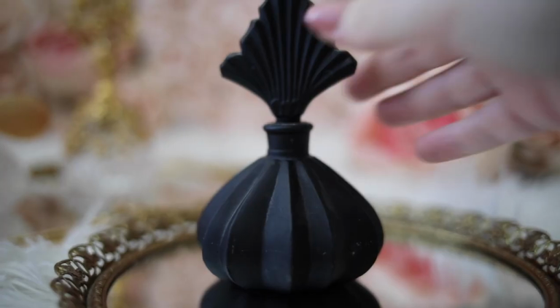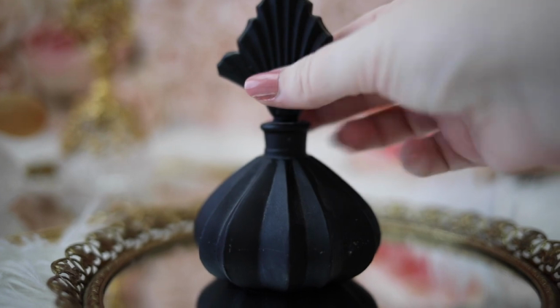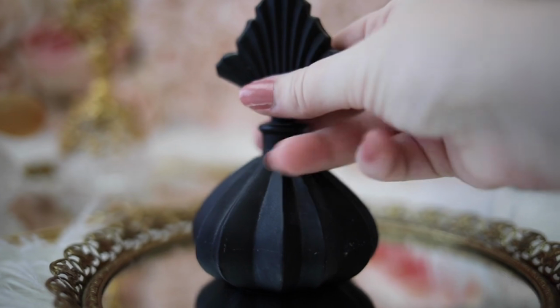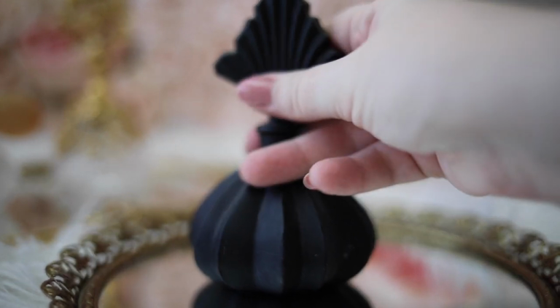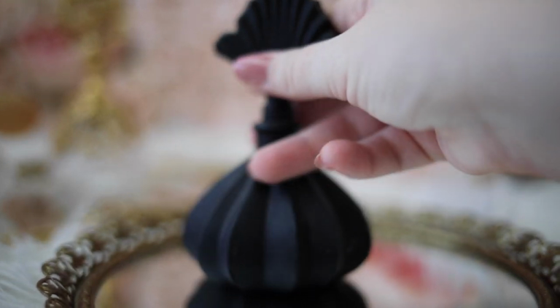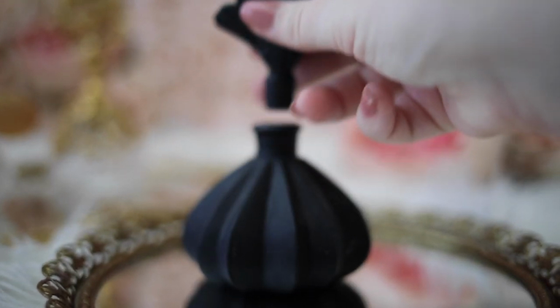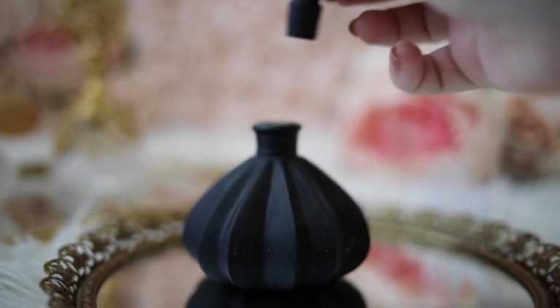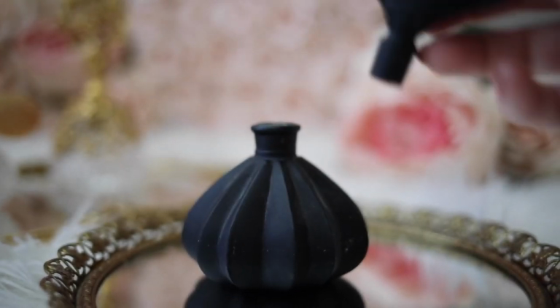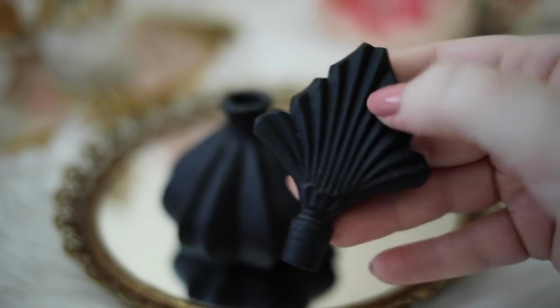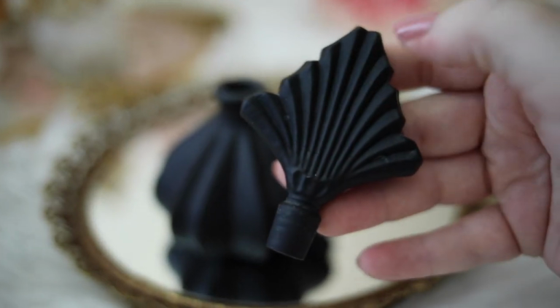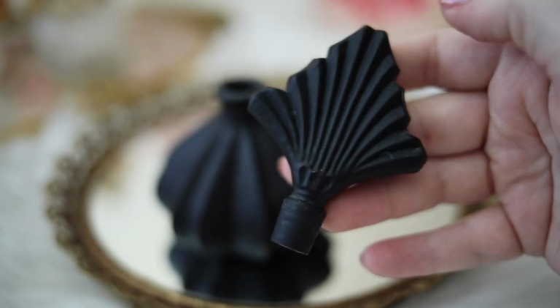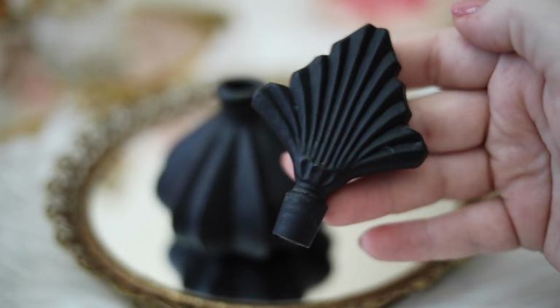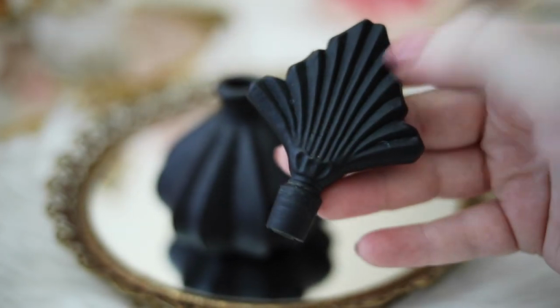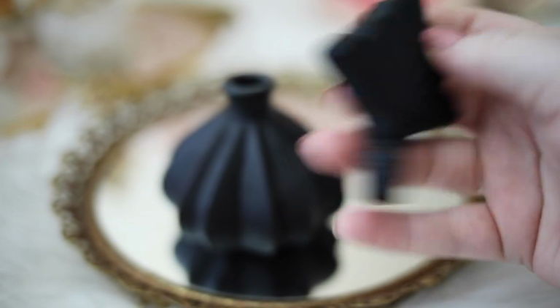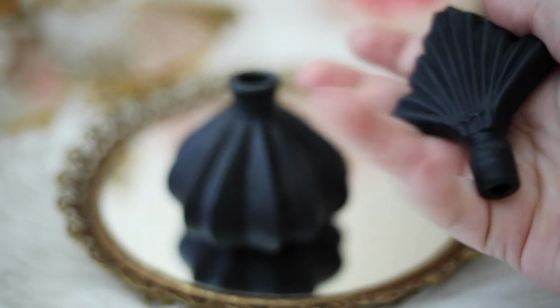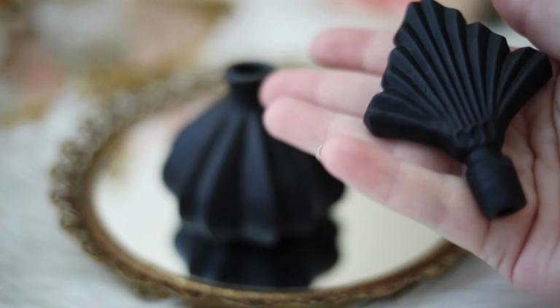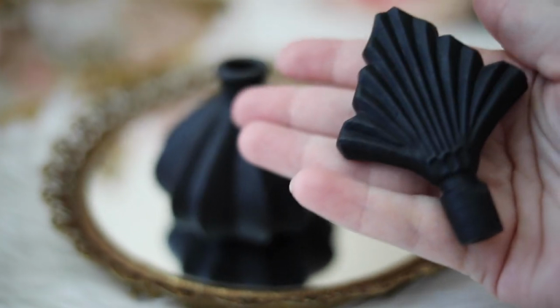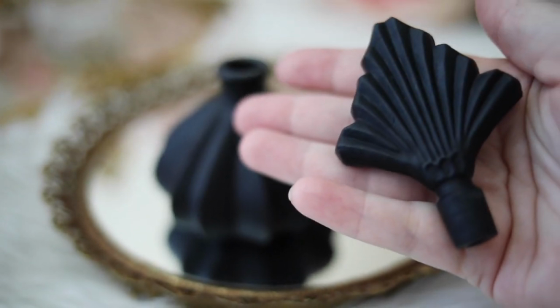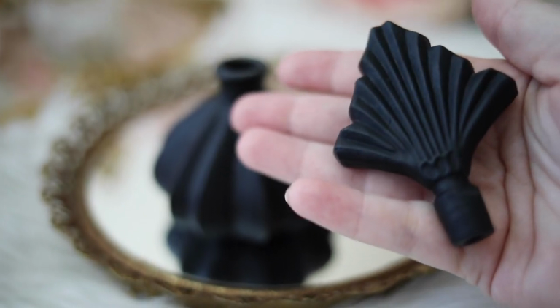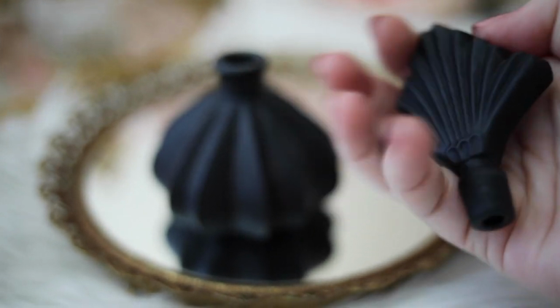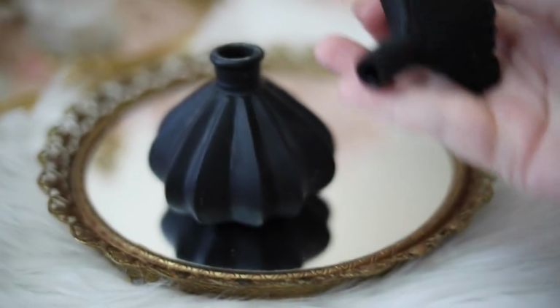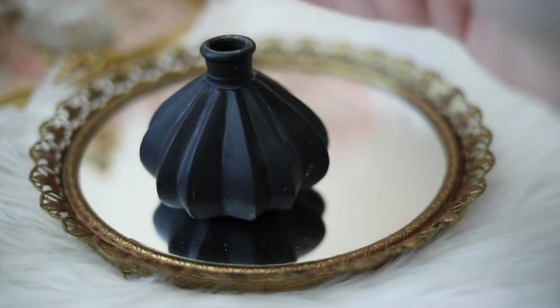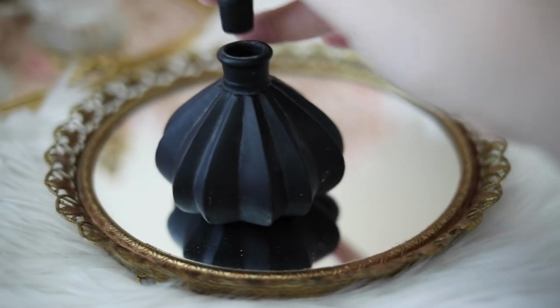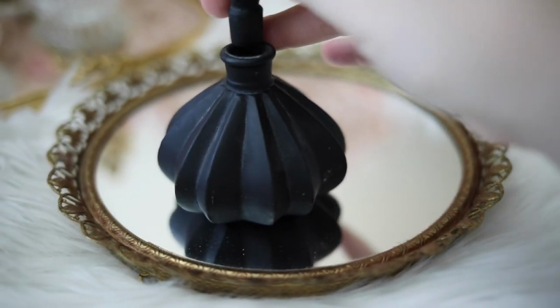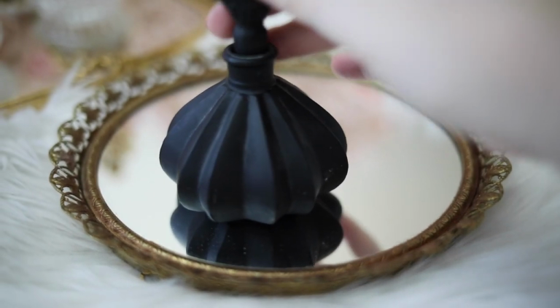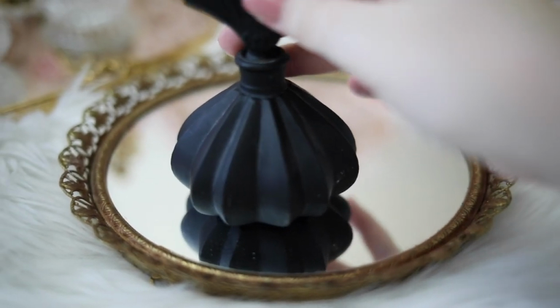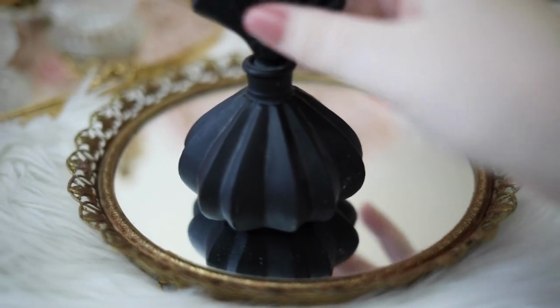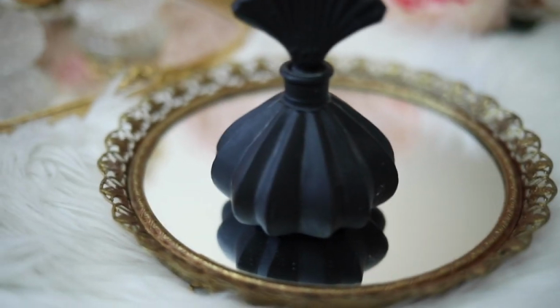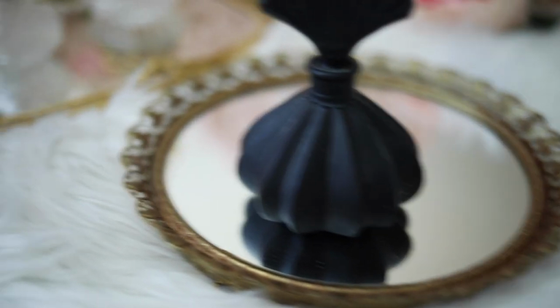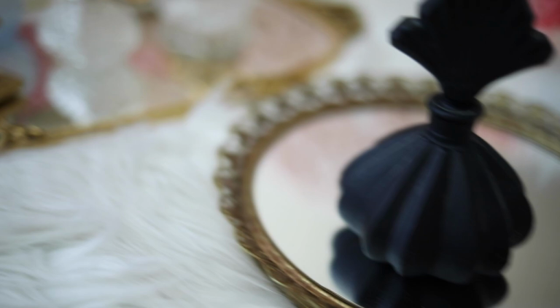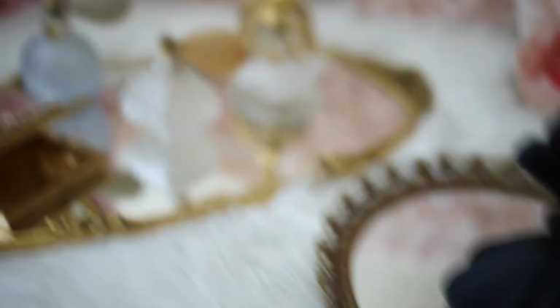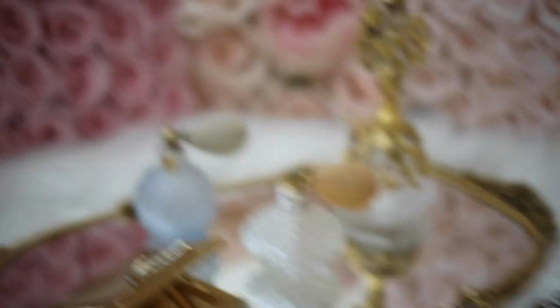This is a matte black perfume bottle with stopper that was given to me by my mom. It's in an art deco style, and I'm not really quite sure on the year, but I'm thinking 1920s or 40s, but it's possible that it could be later.